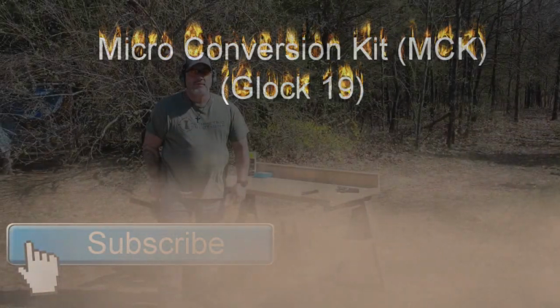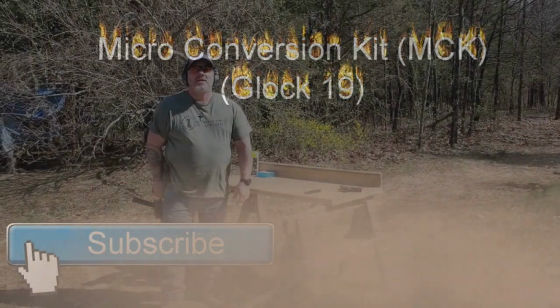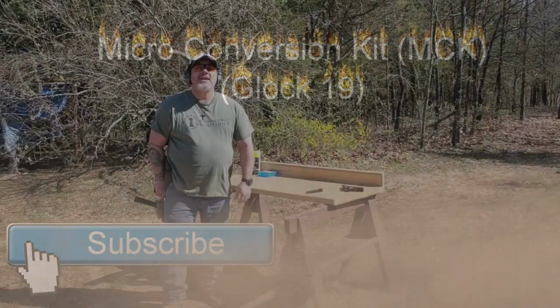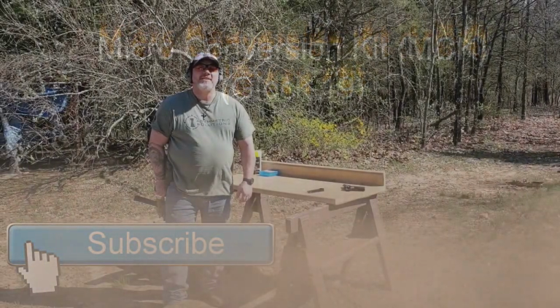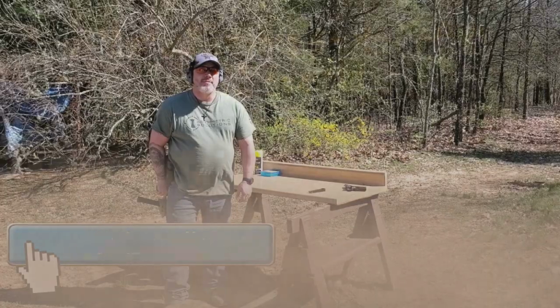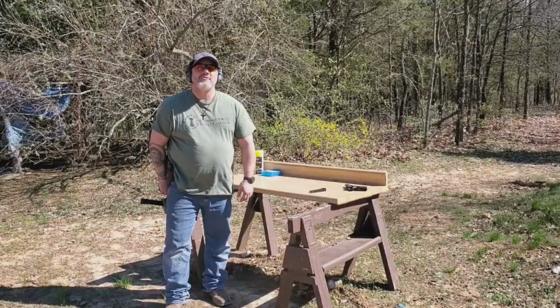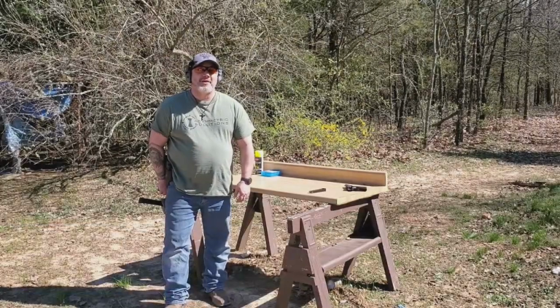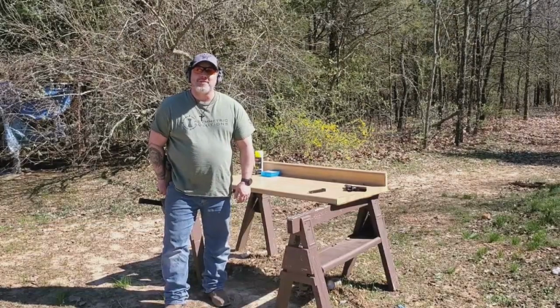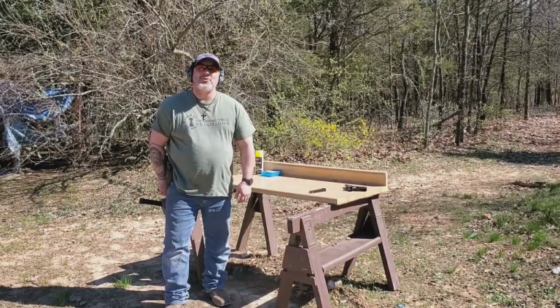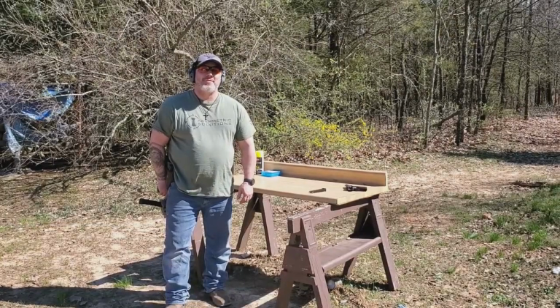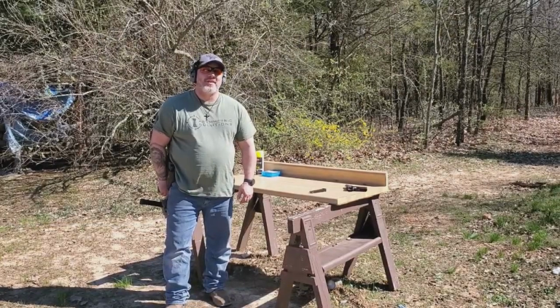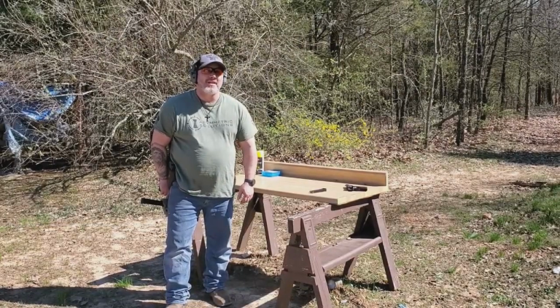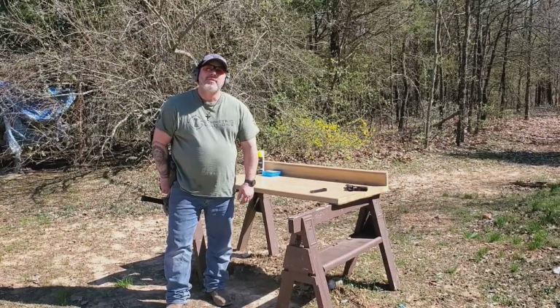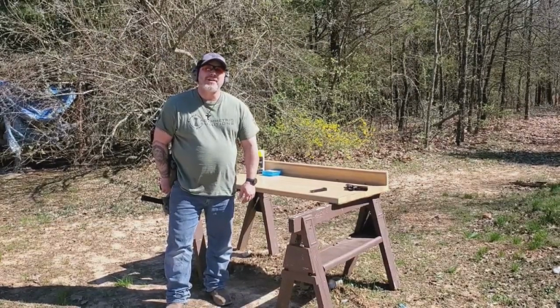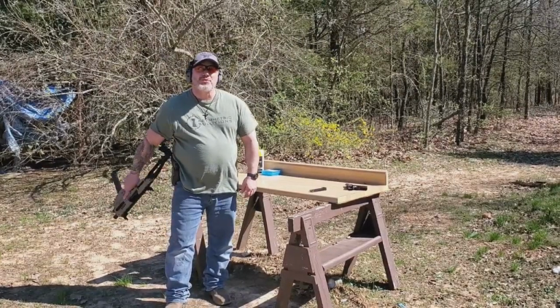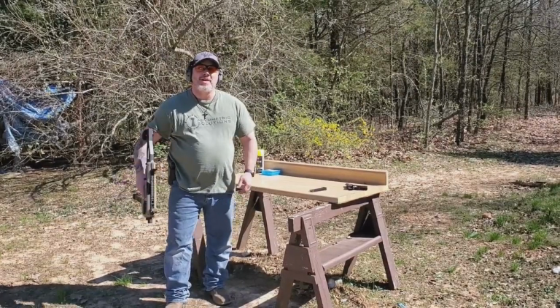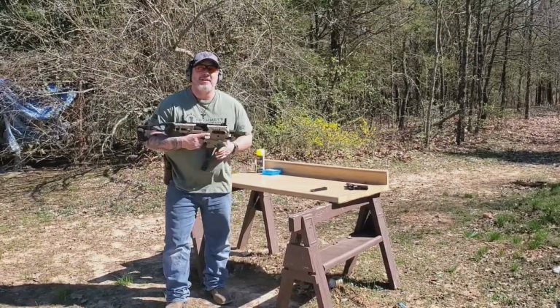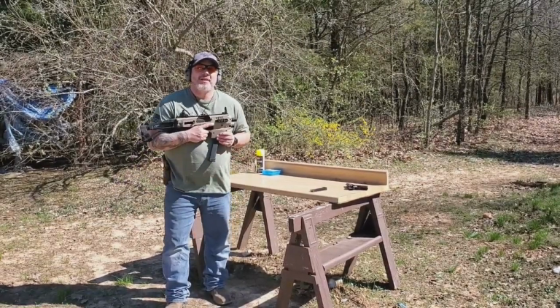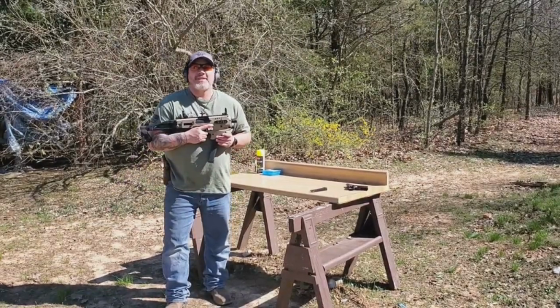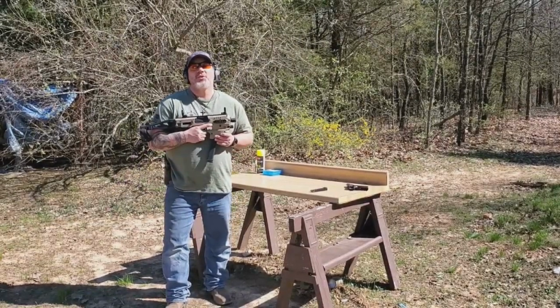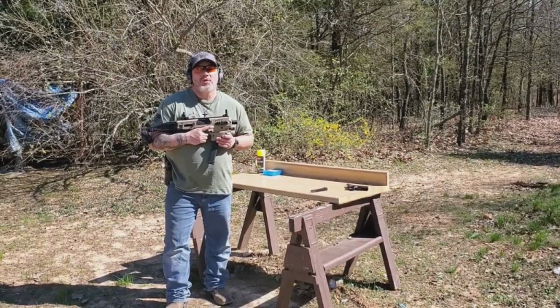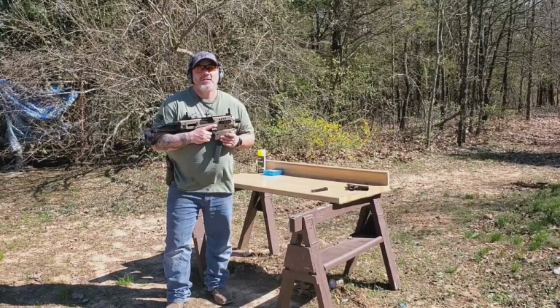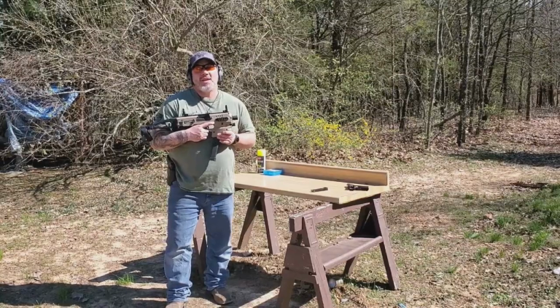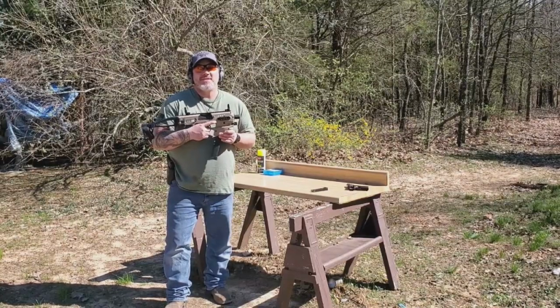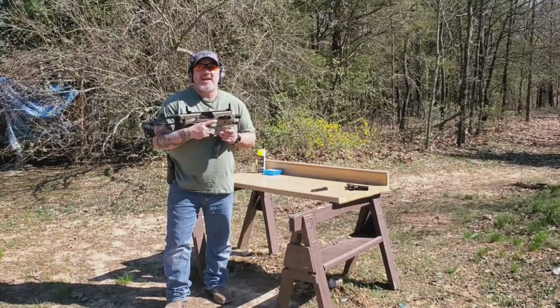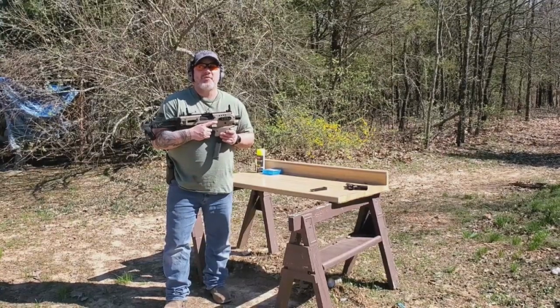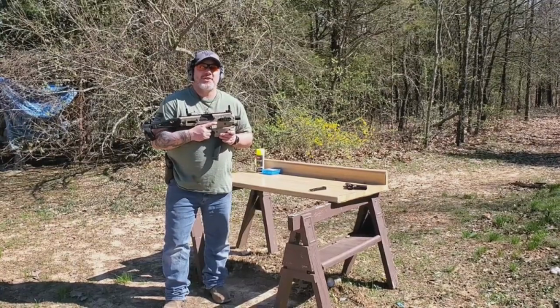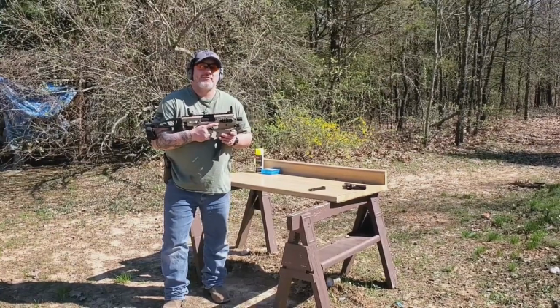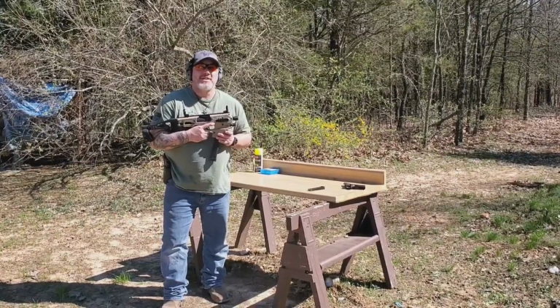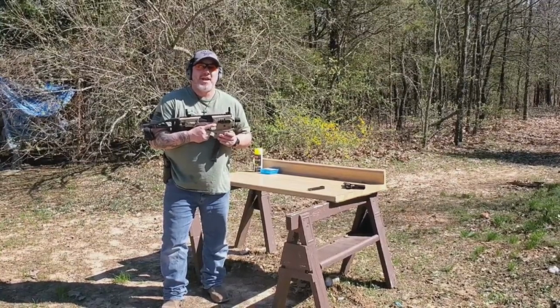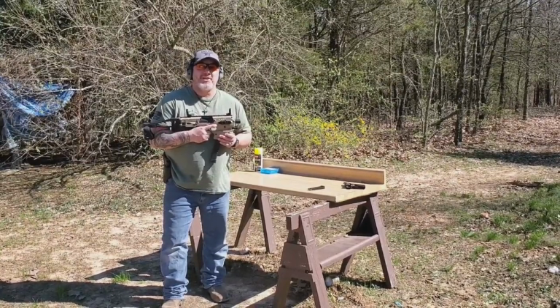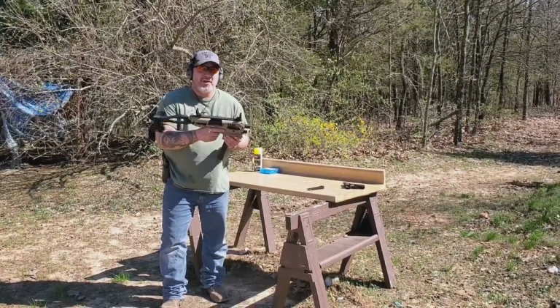The Glock 19 is an amazing firearm, there's no doubt about that, but how do you truly make it actually cool? This is an MCK conversion kit from CAA Gear Up.